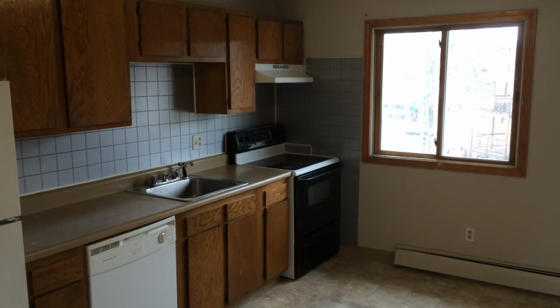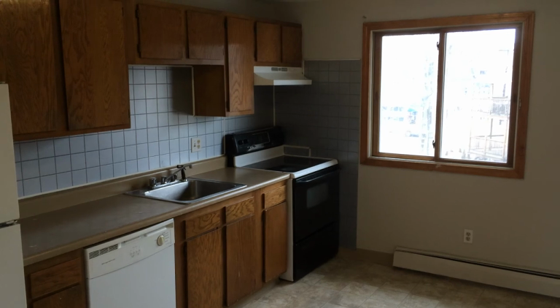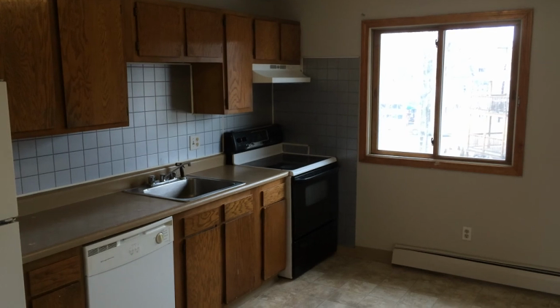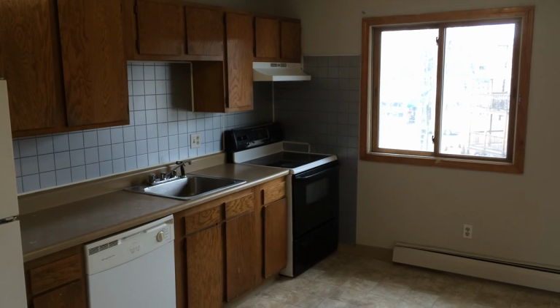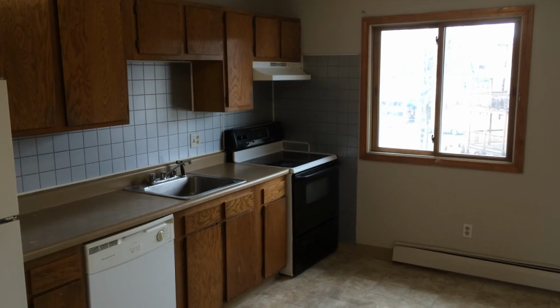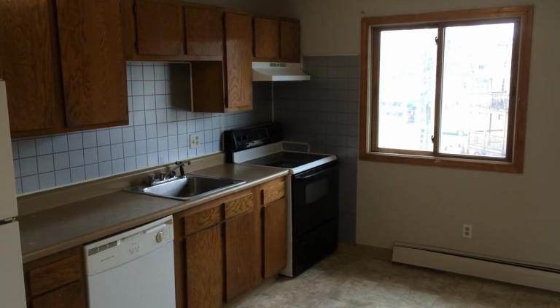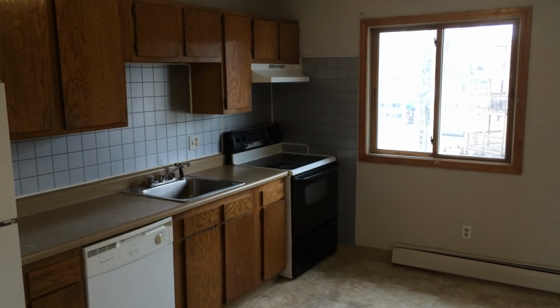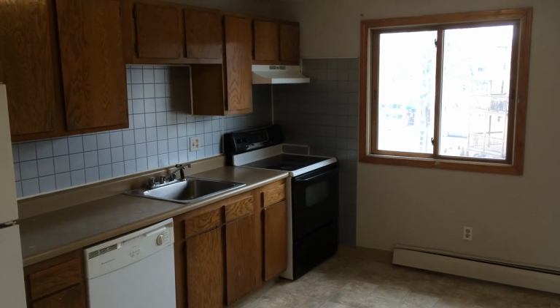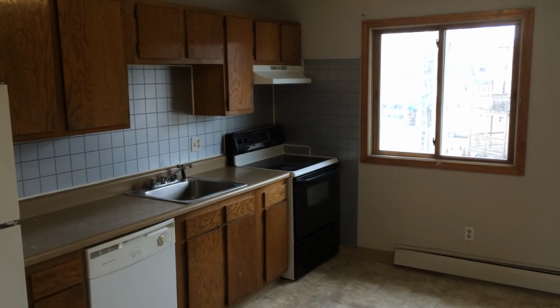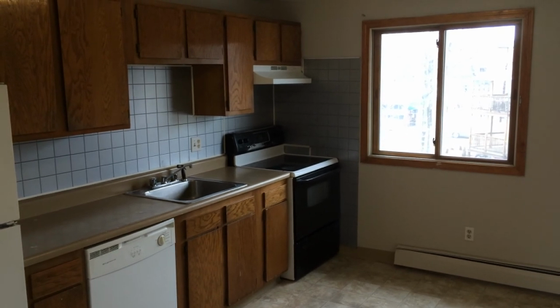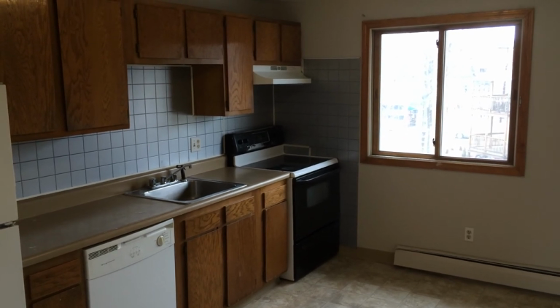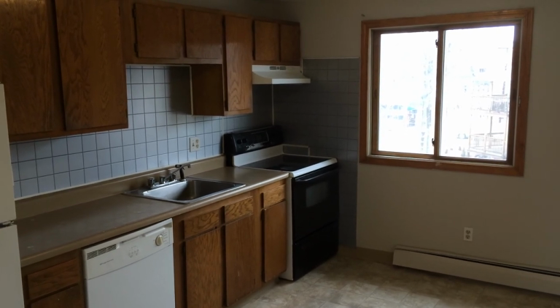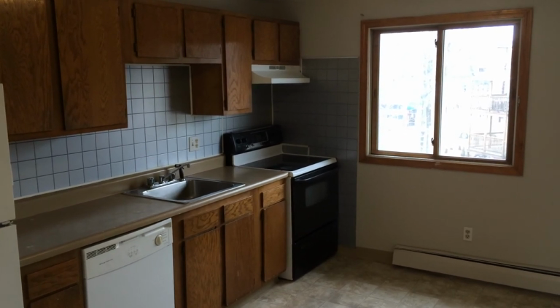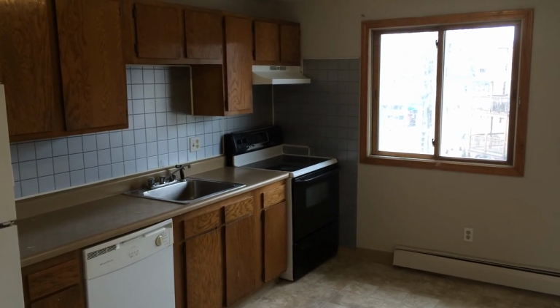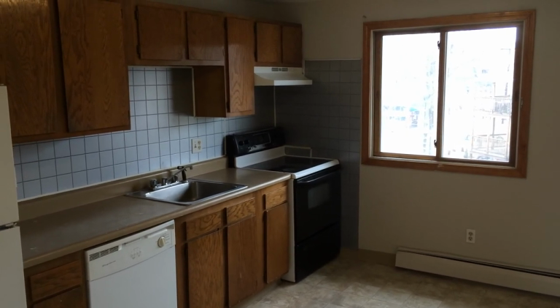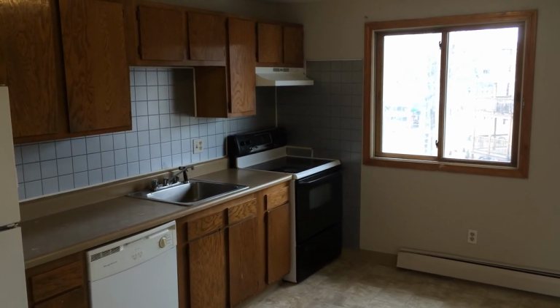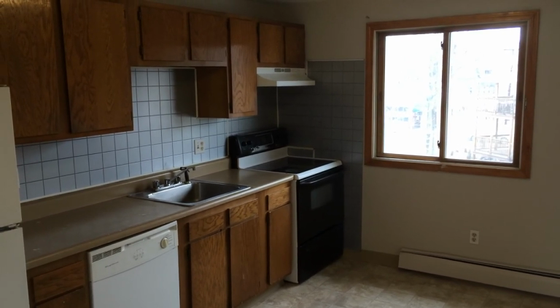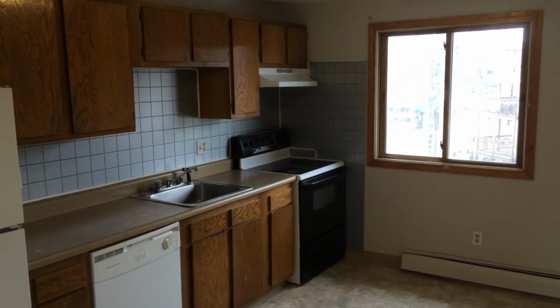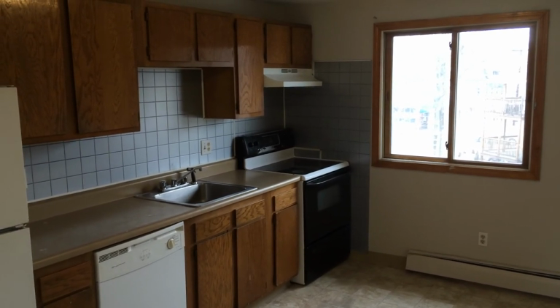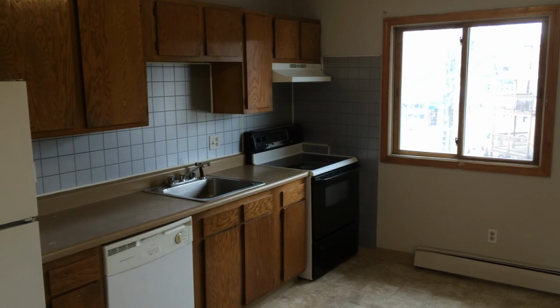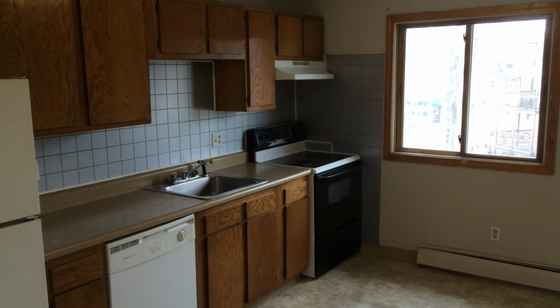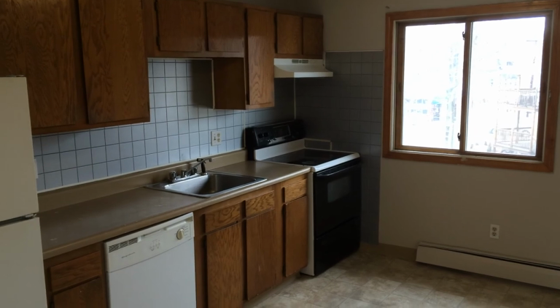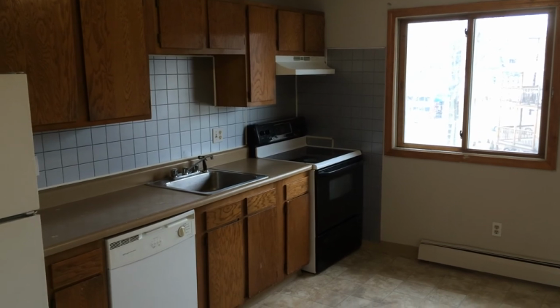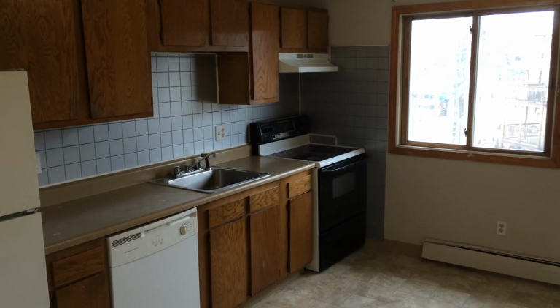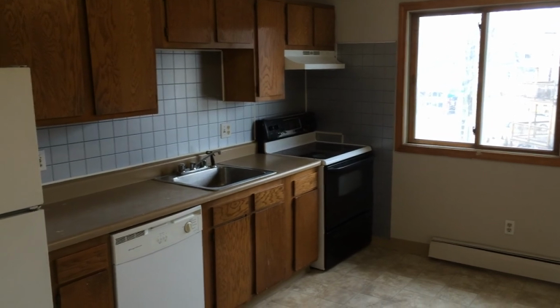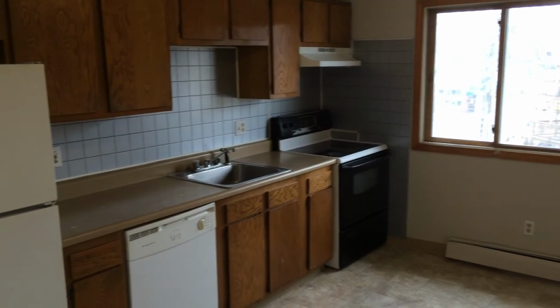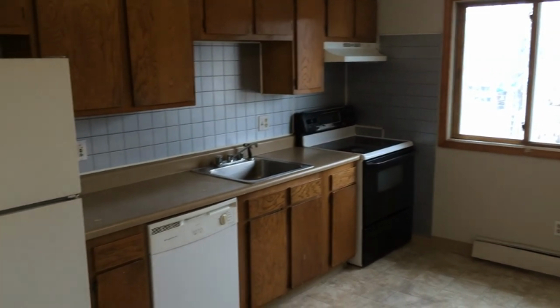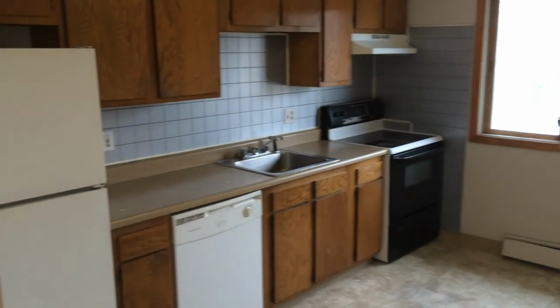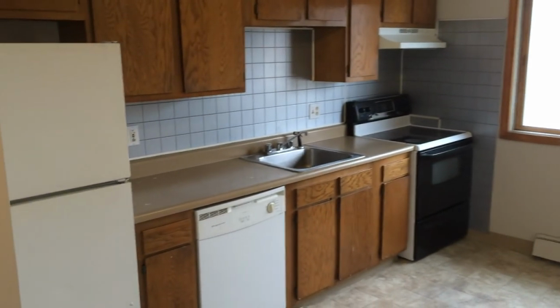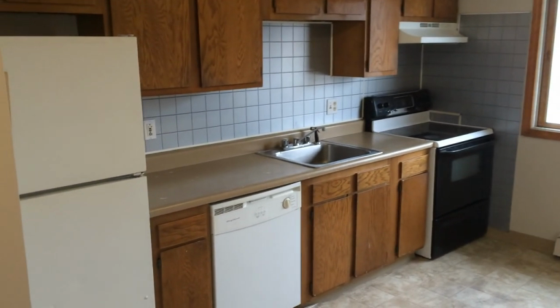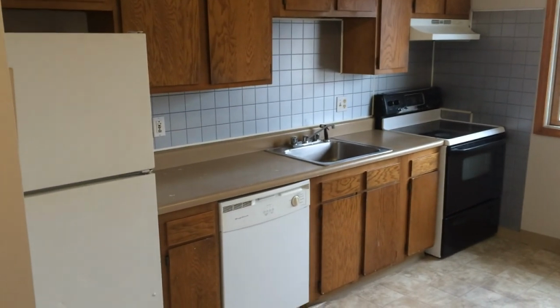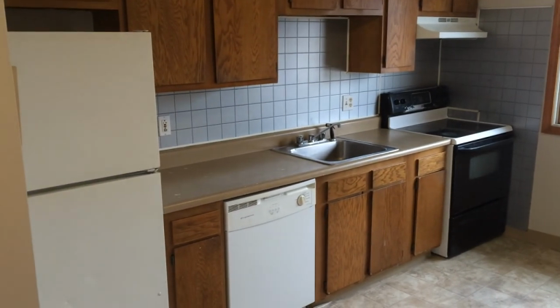Hello, this is Gregory from Nexus Property Management for 9 Melton Street, Unit 6, located in Pawtucket, Rhode Island.